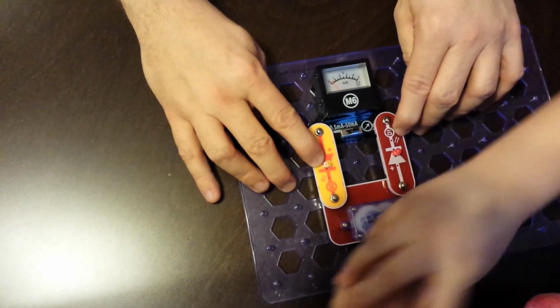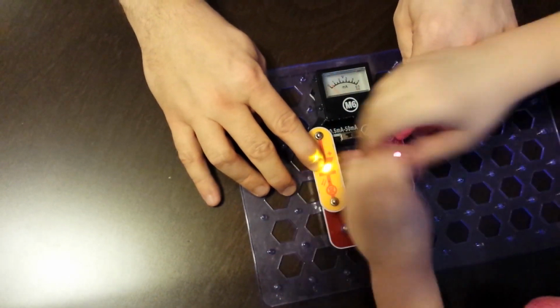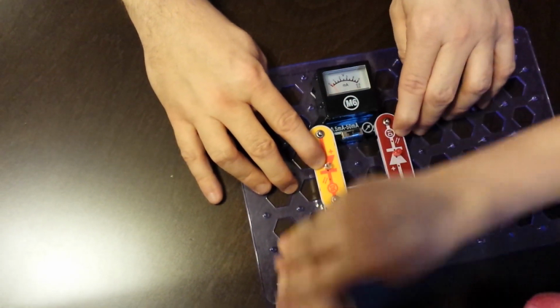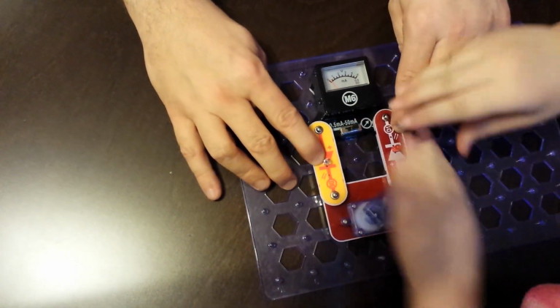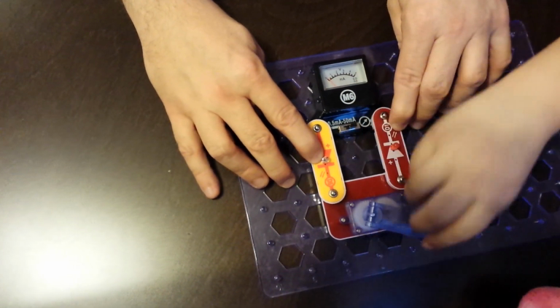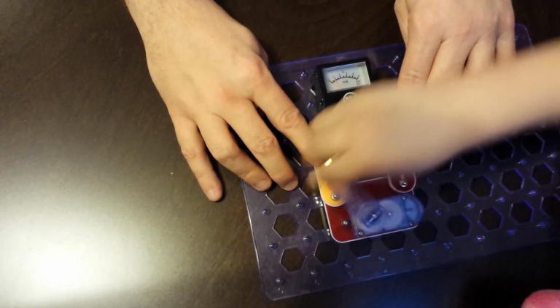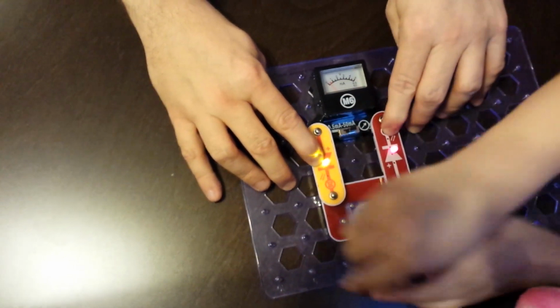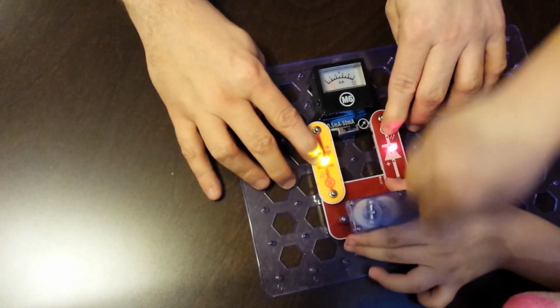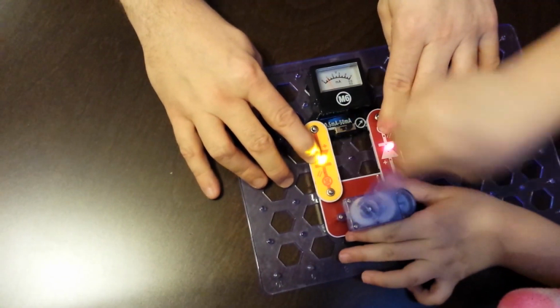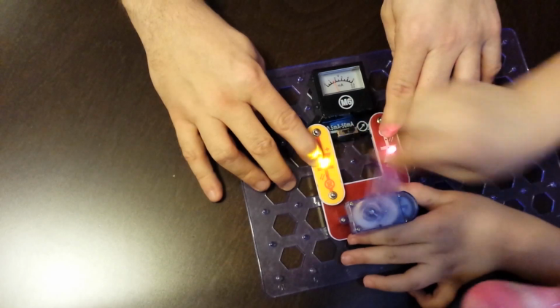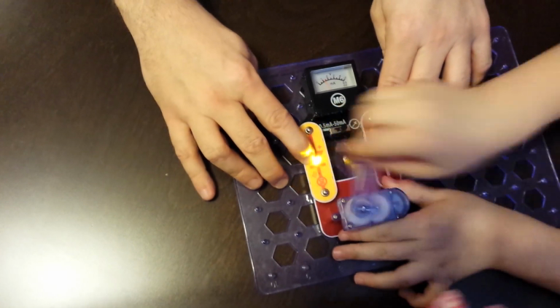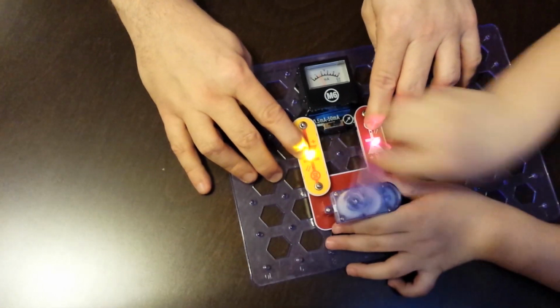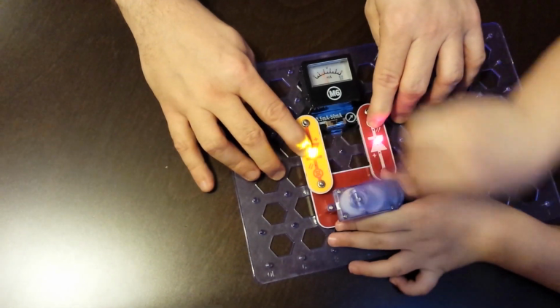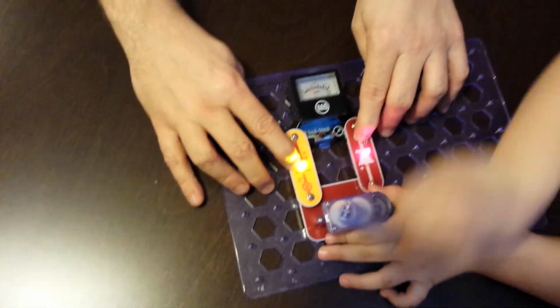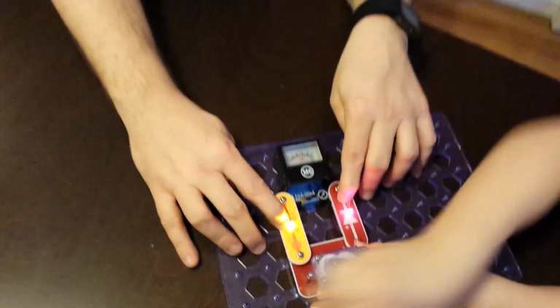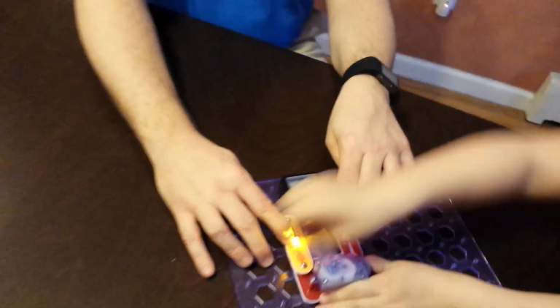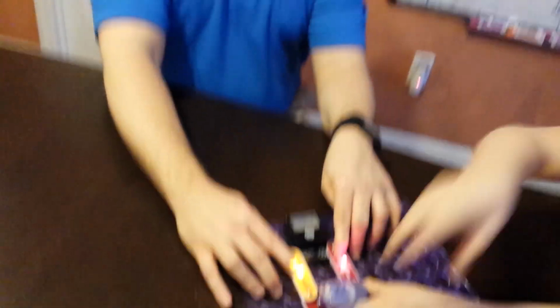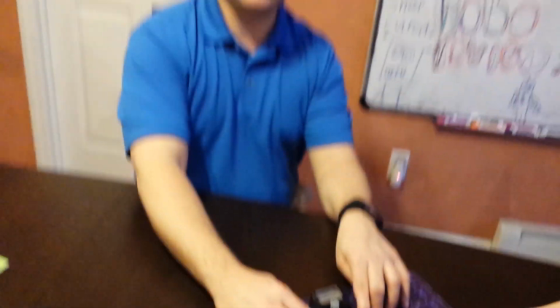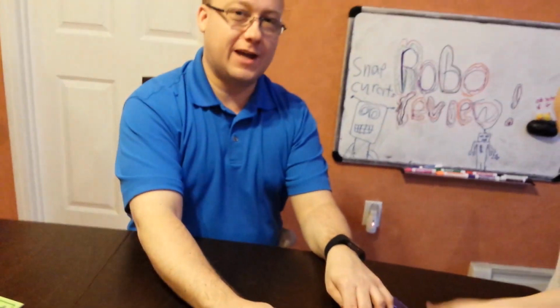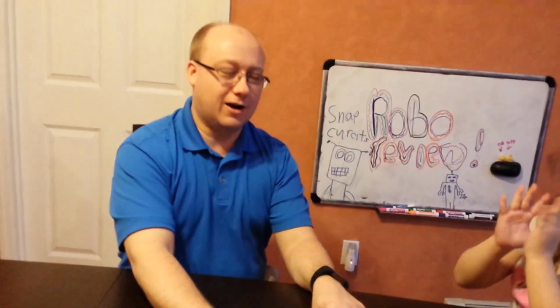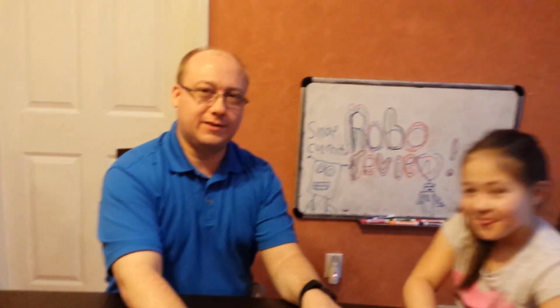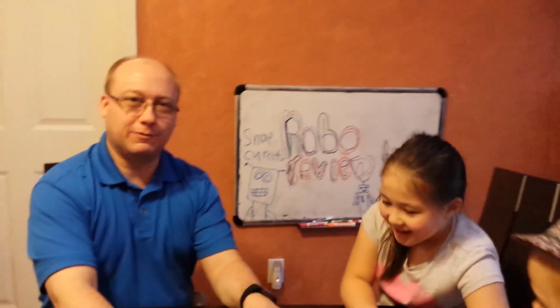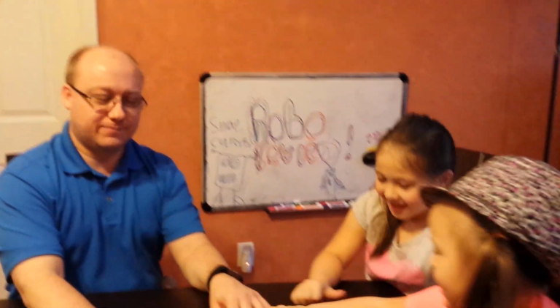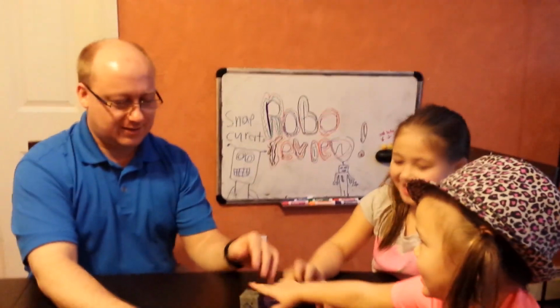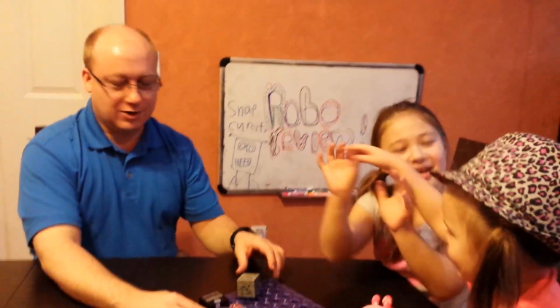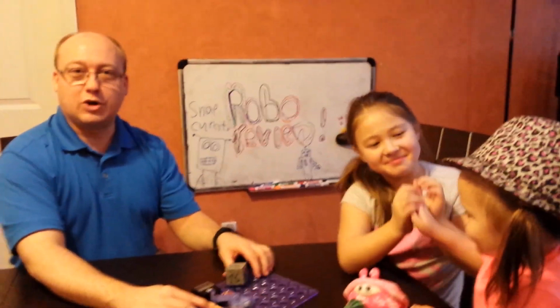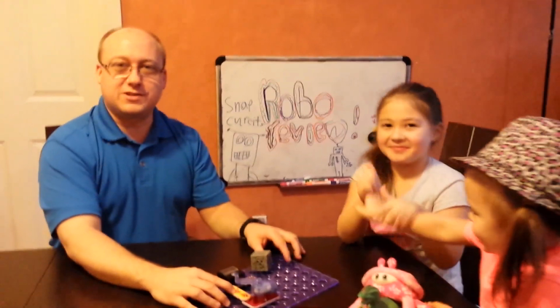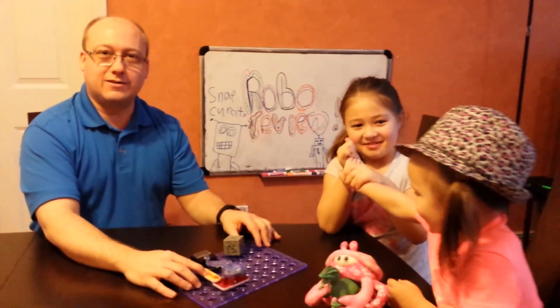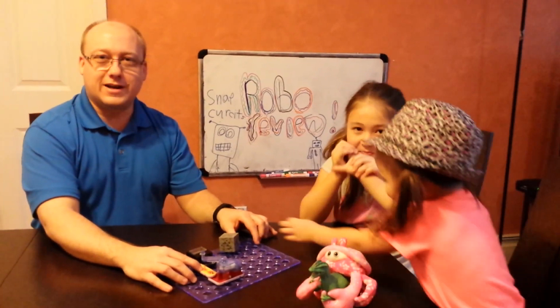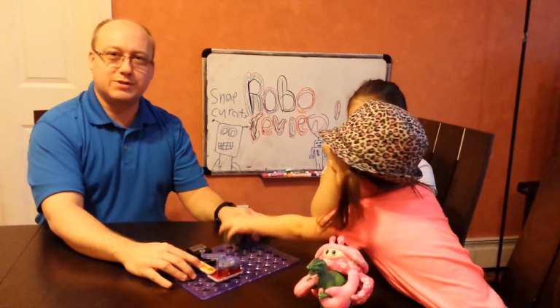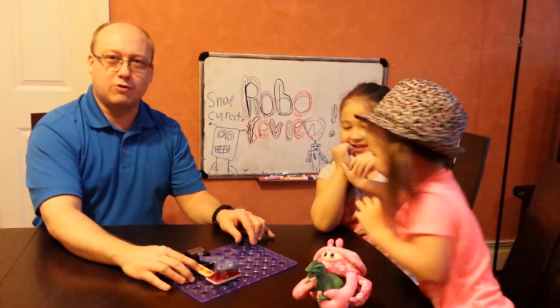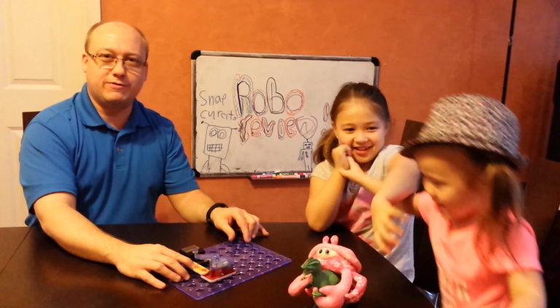There are 129 different experiments in here that include all kinds of ways to learn about energy, and the kids clearly have a great deal of fun with it. We hope to see you again on the next episode of Robo-Review.